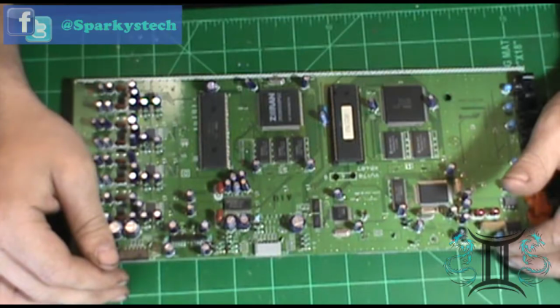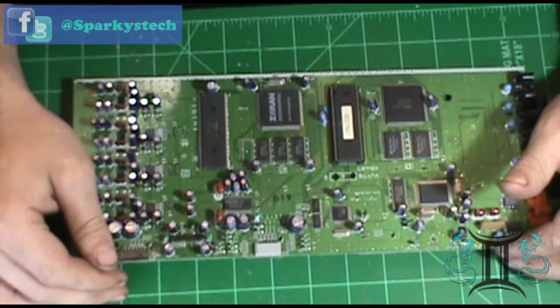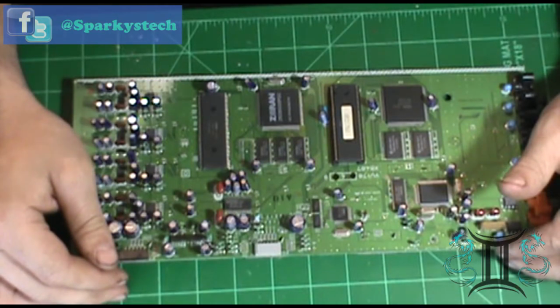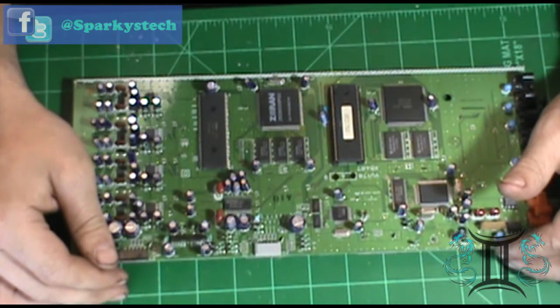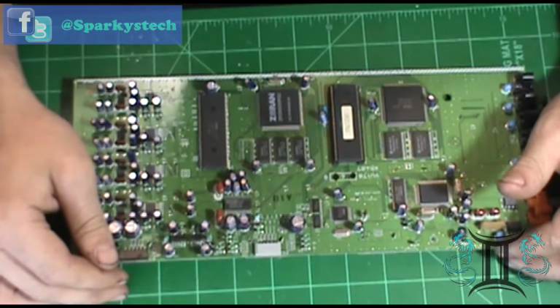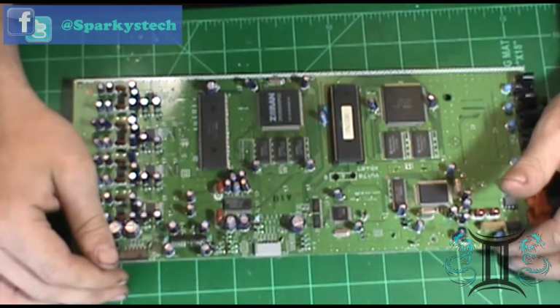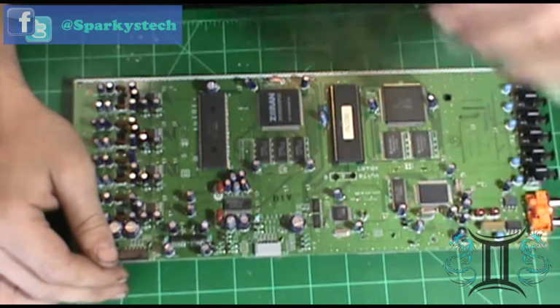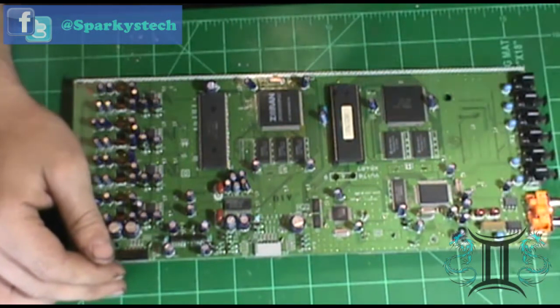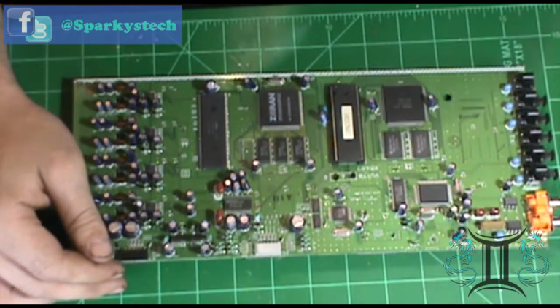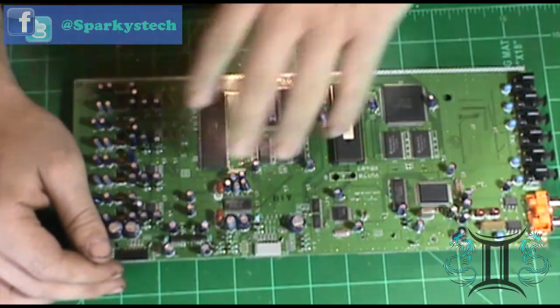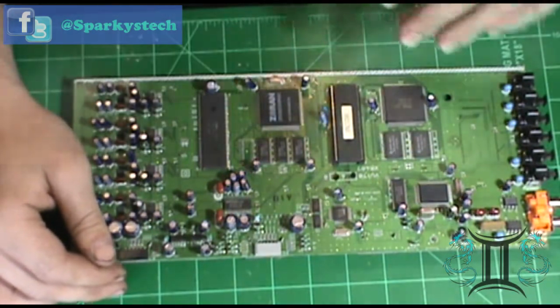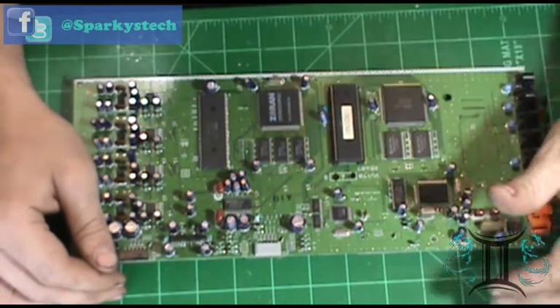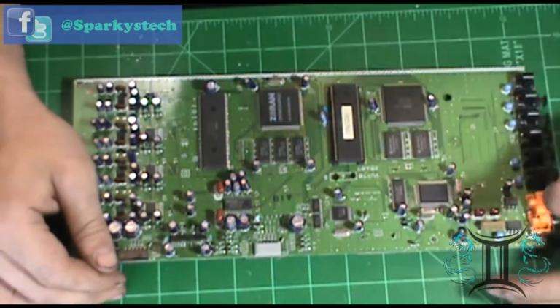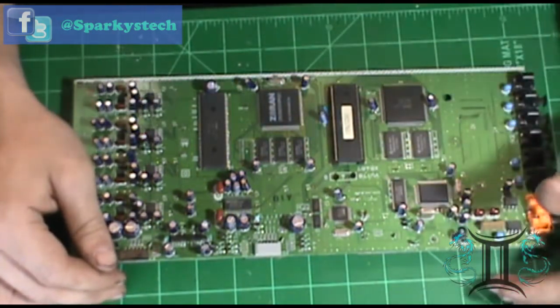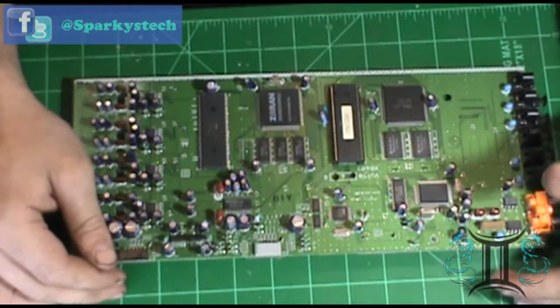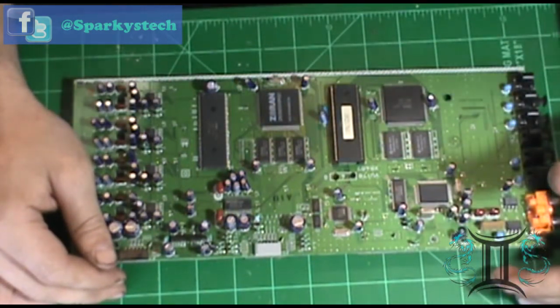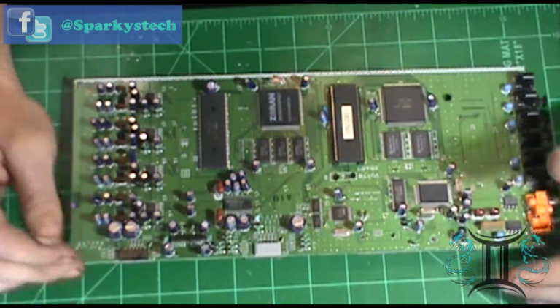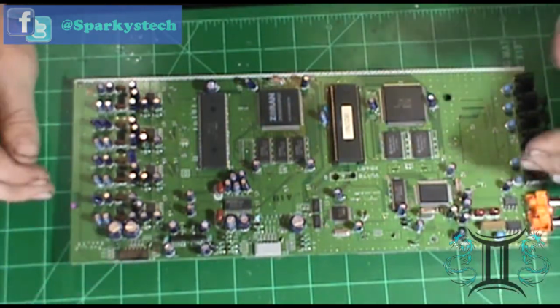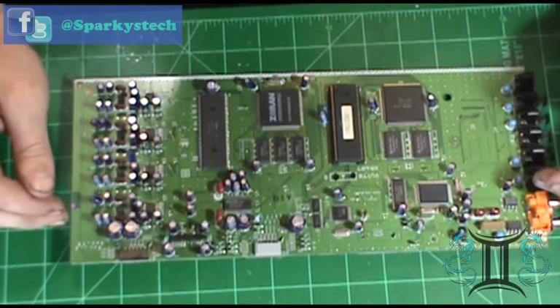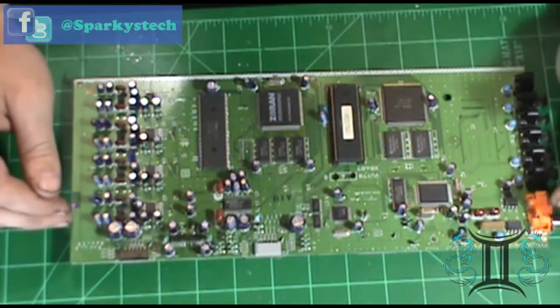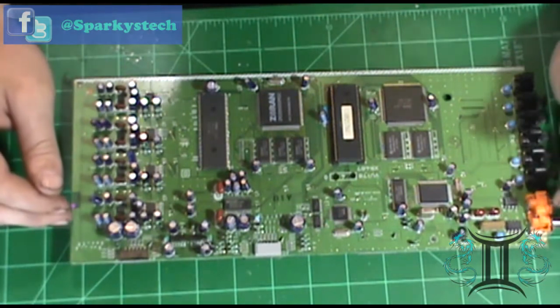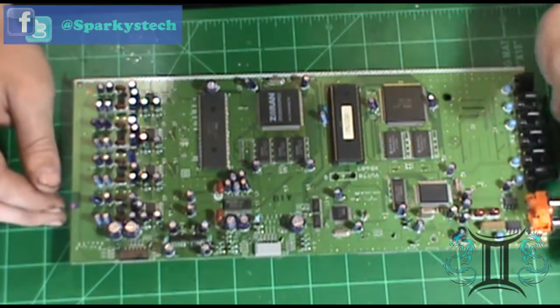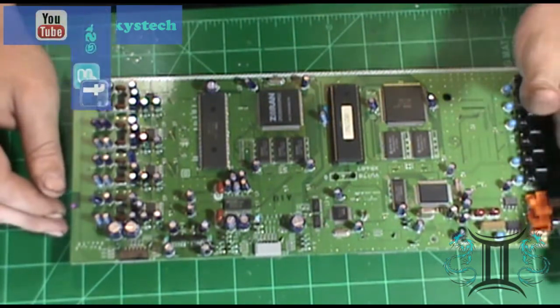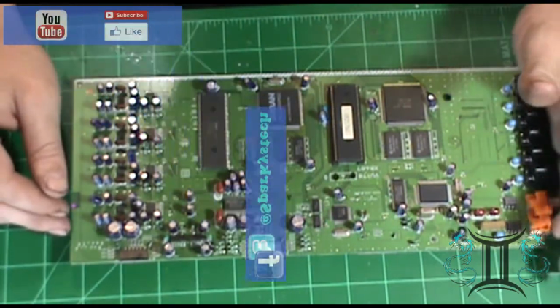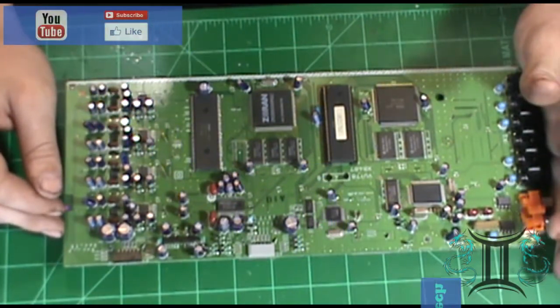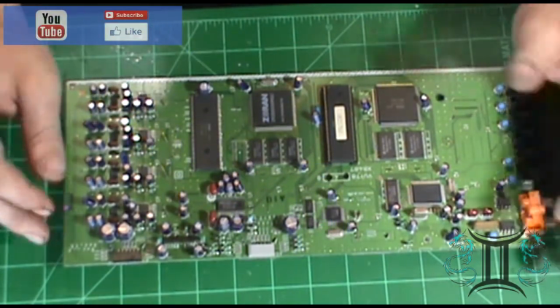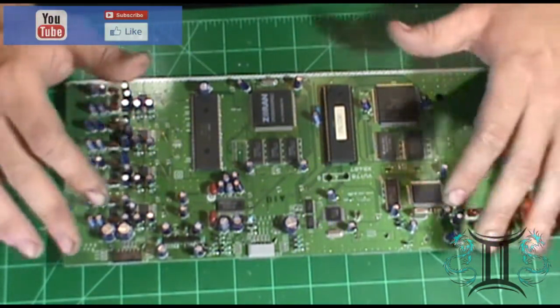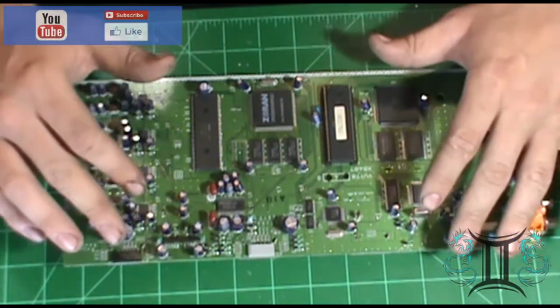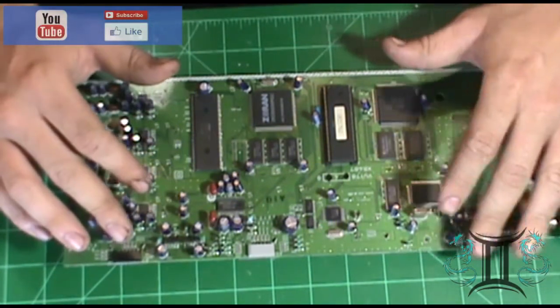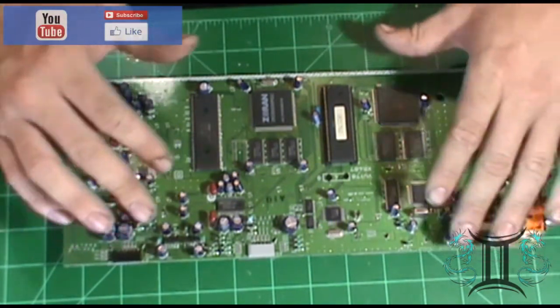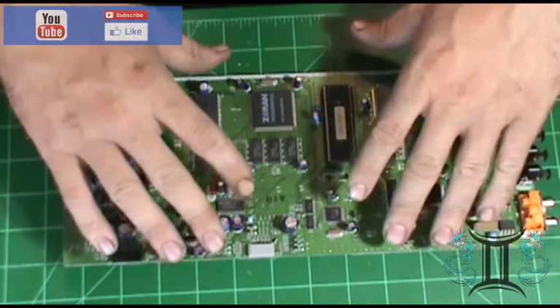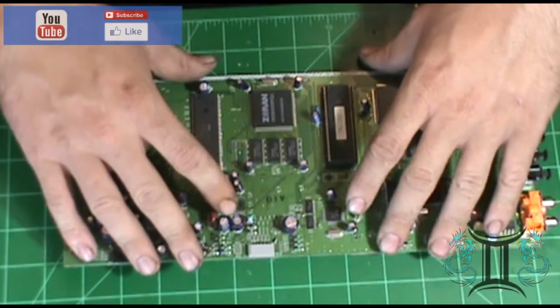Hello and welcome back to another episode of Sparky's Tech Corner. Today what we're going to be doing is a kind of a reflow, a sort of reflow on this board.